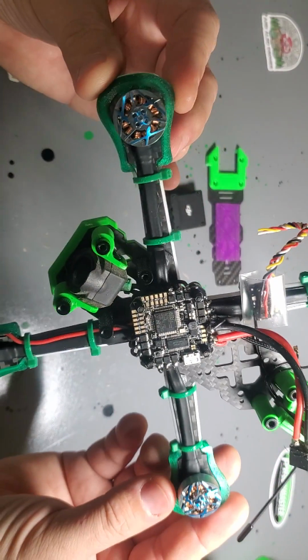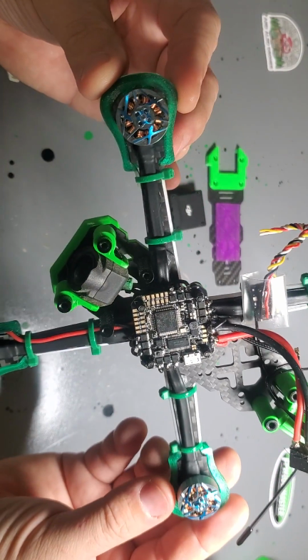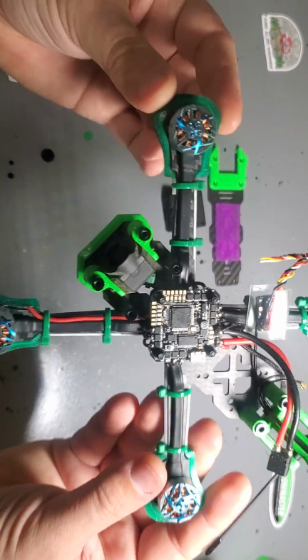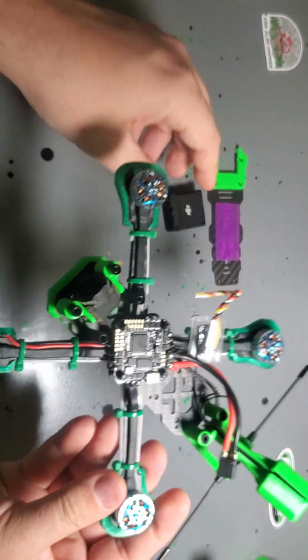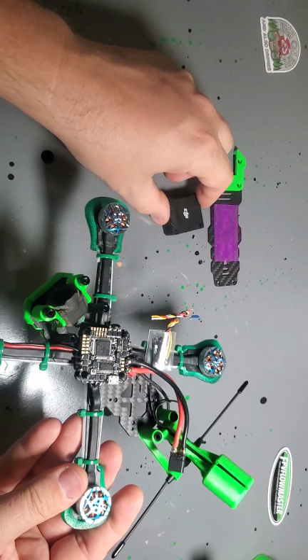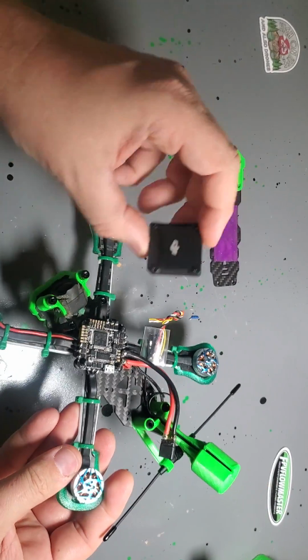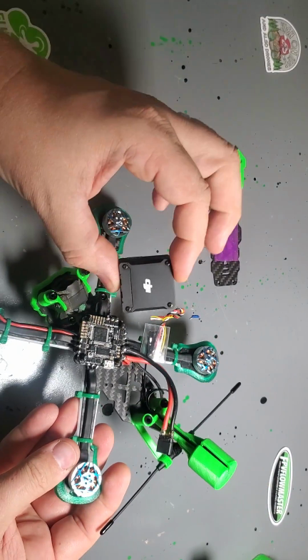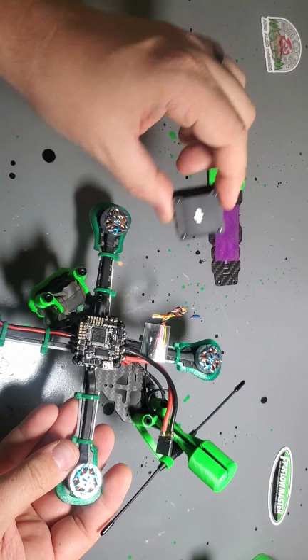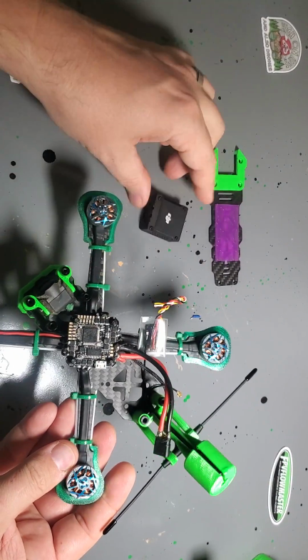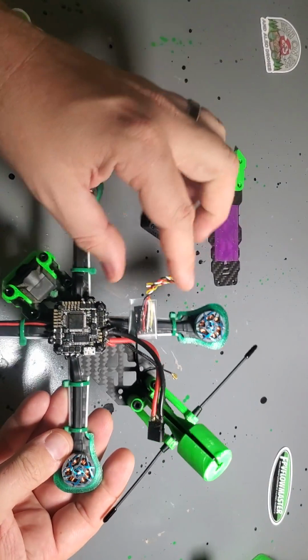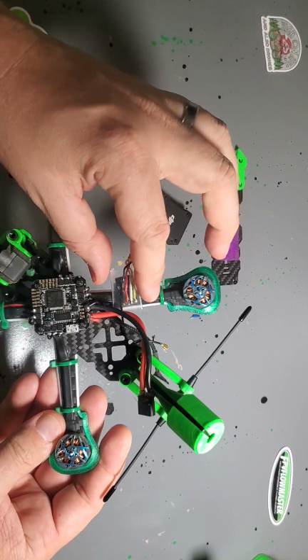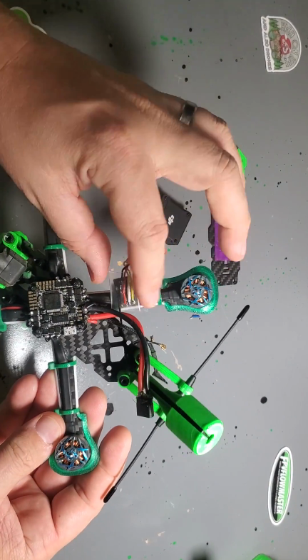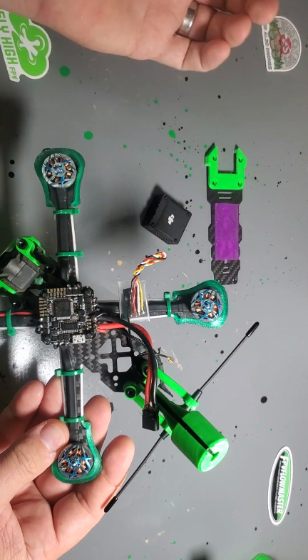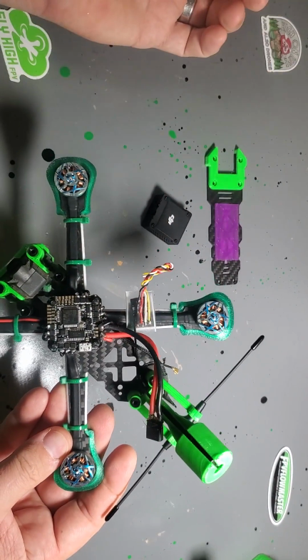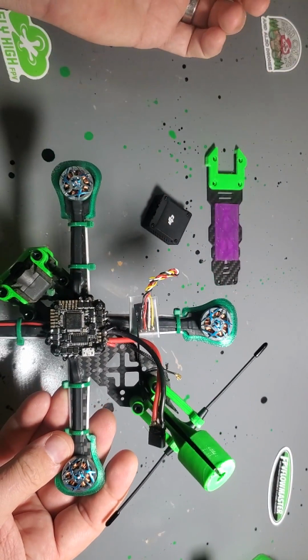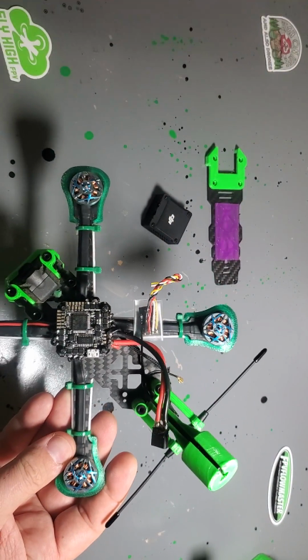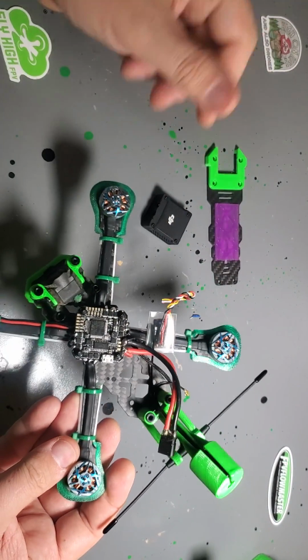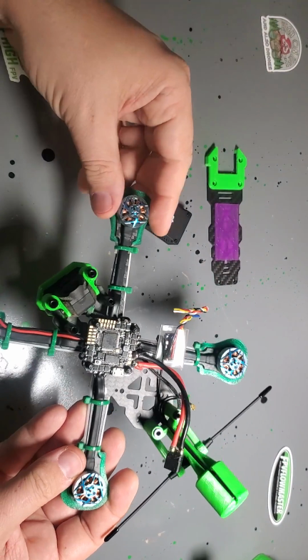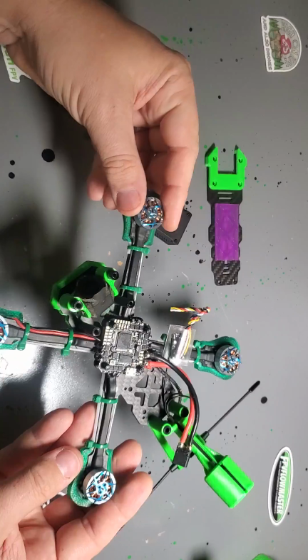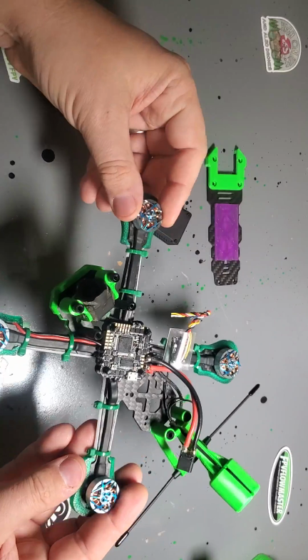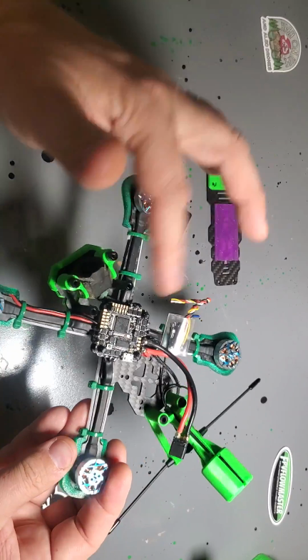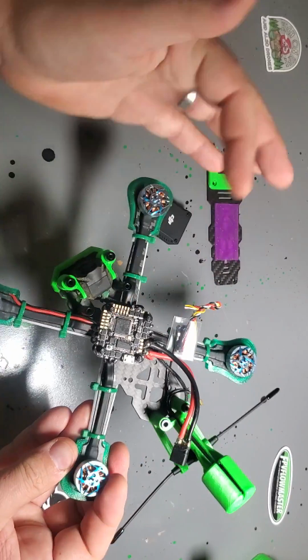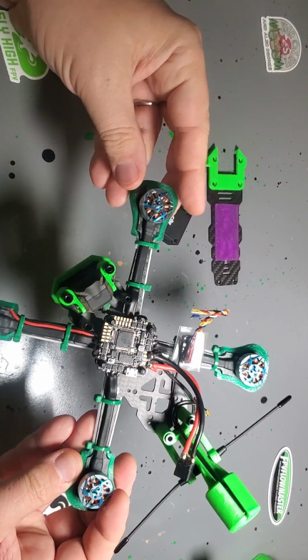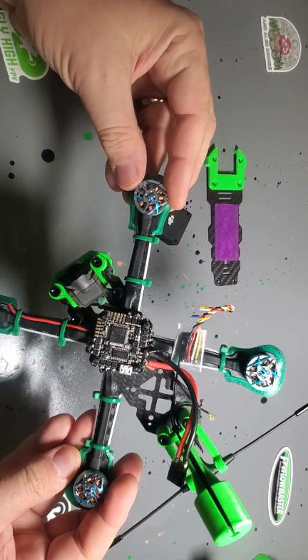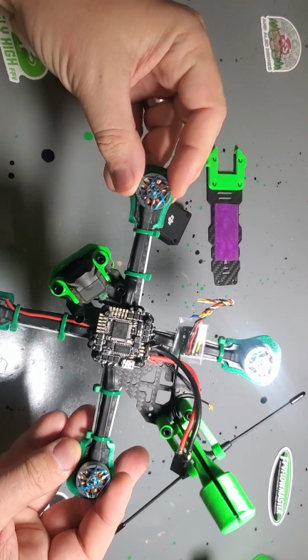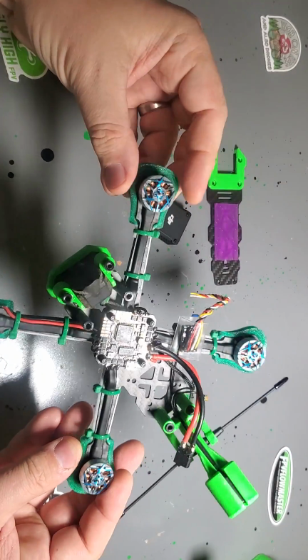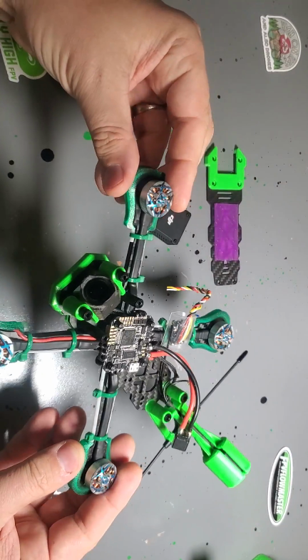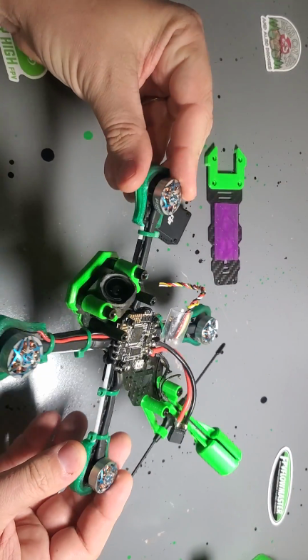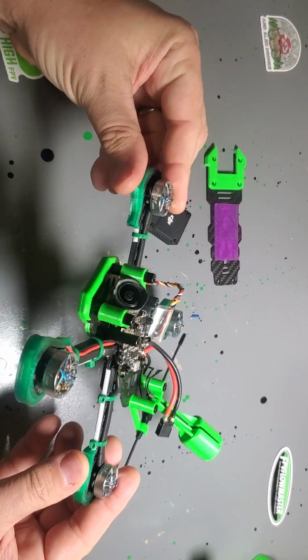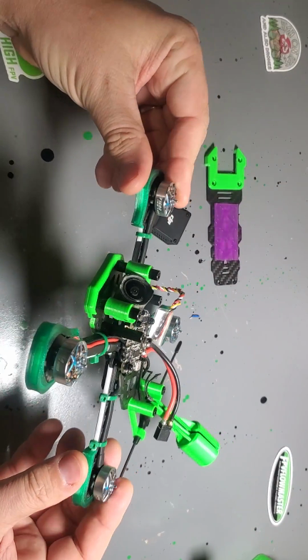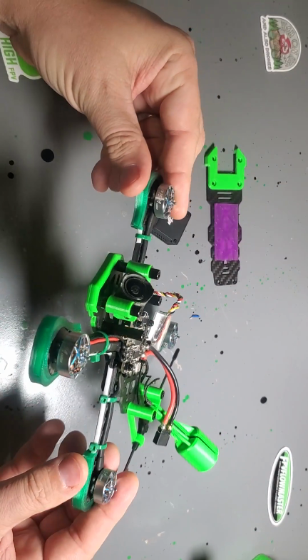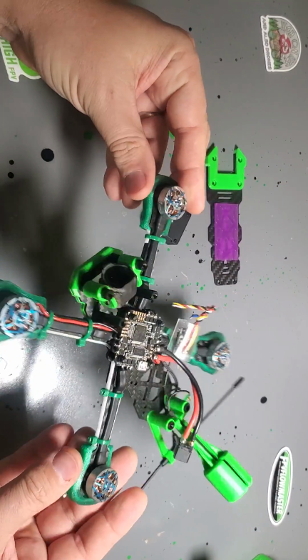I'm going to load it up with an O3 and a Crossfire Nano RX. And I will conformal coat this with Brandon's Worry Free and be good to go.